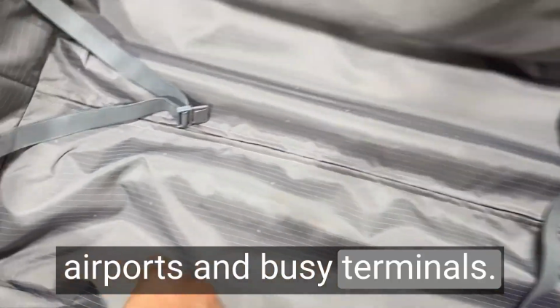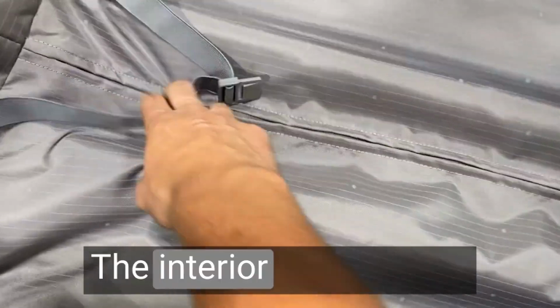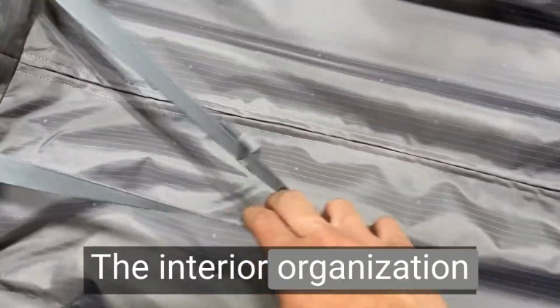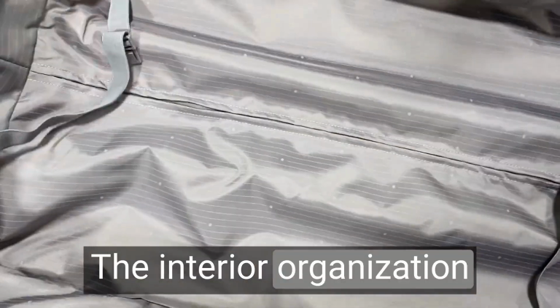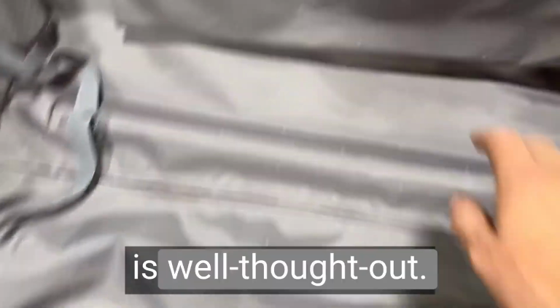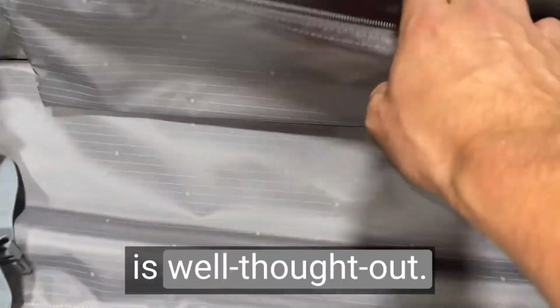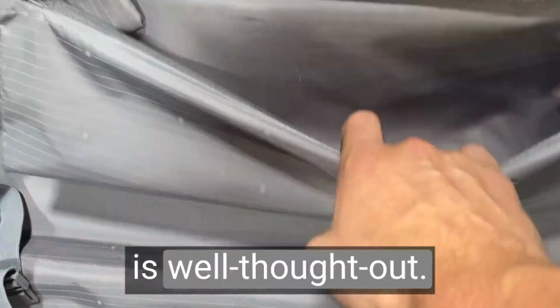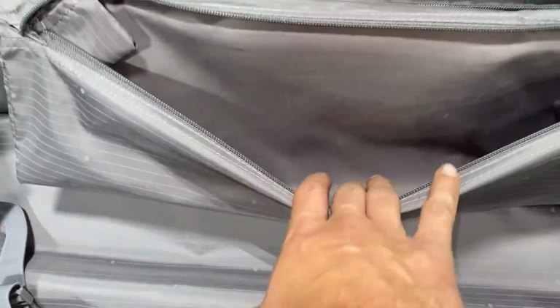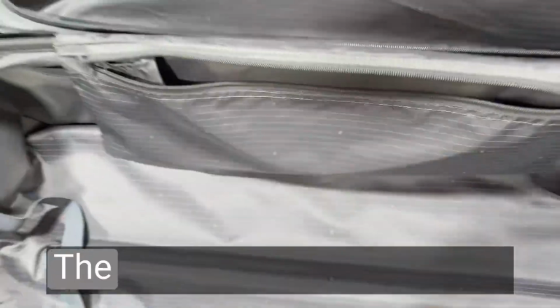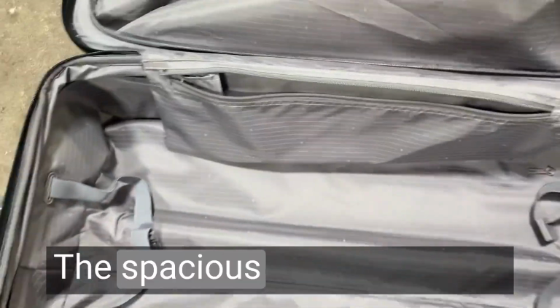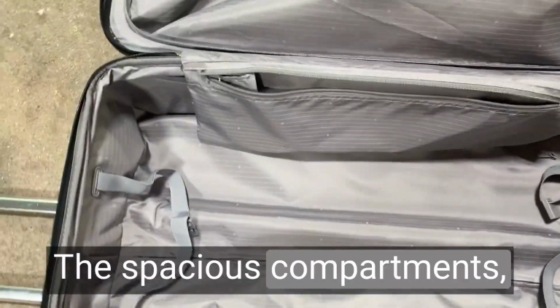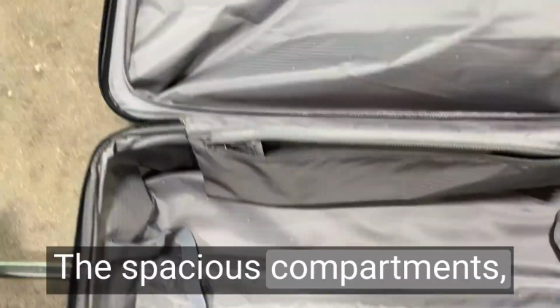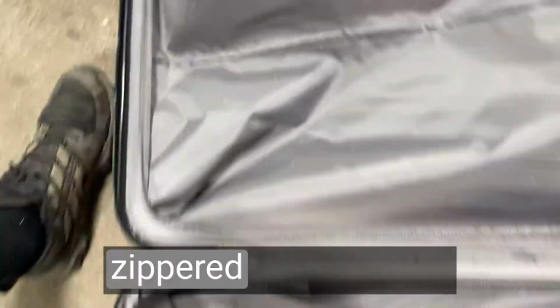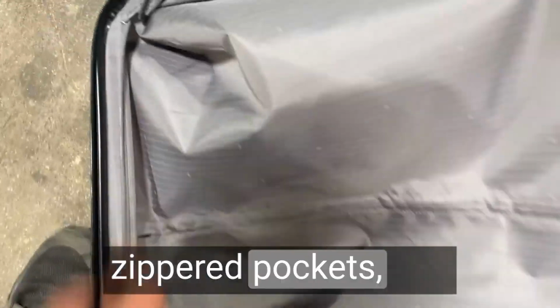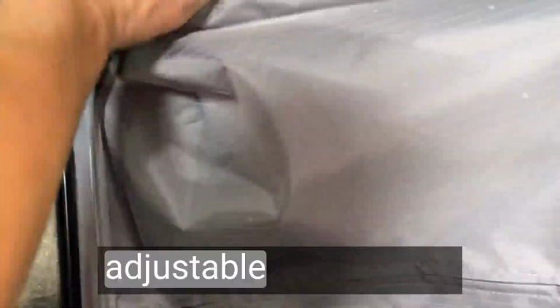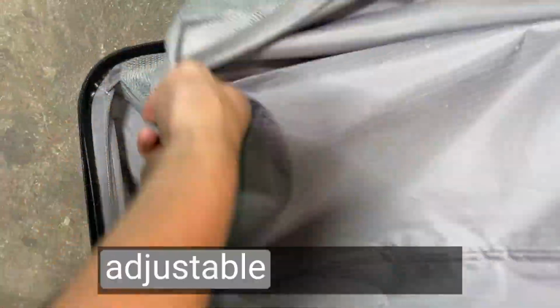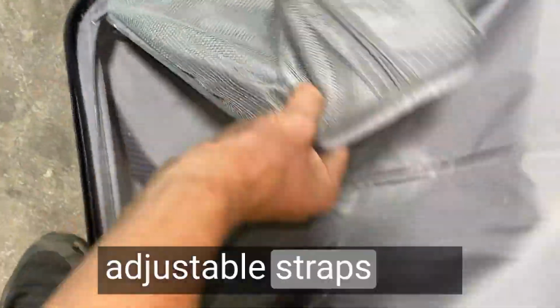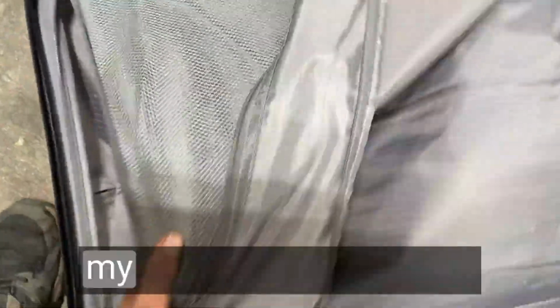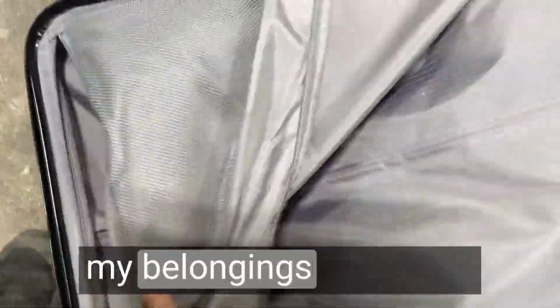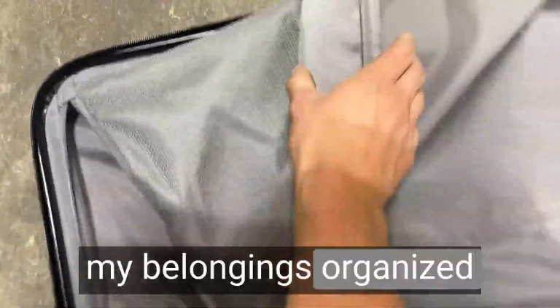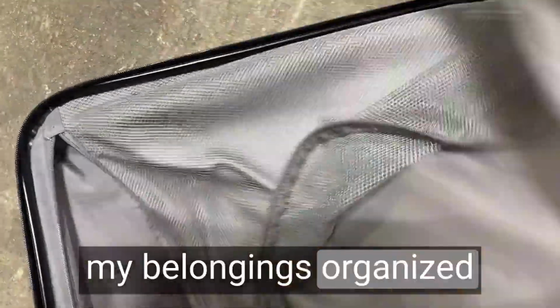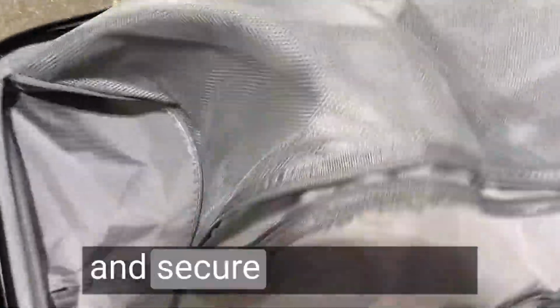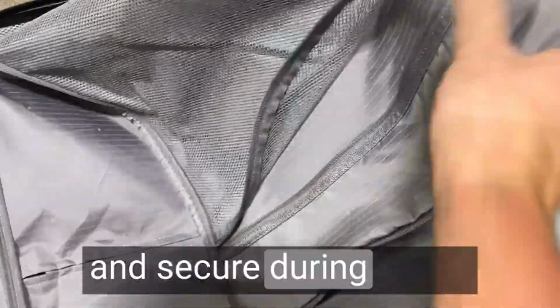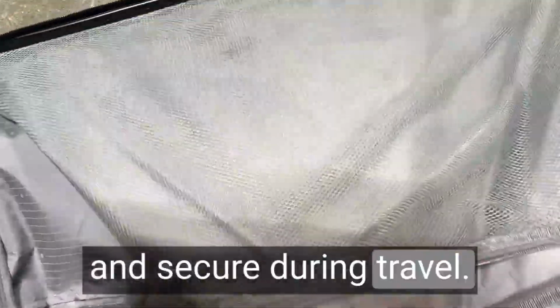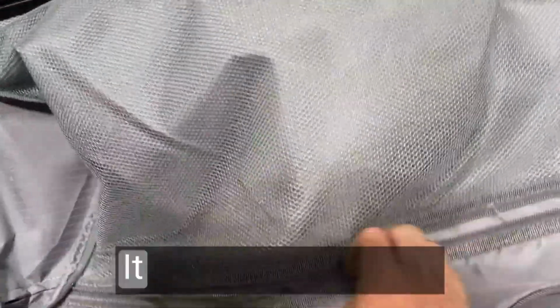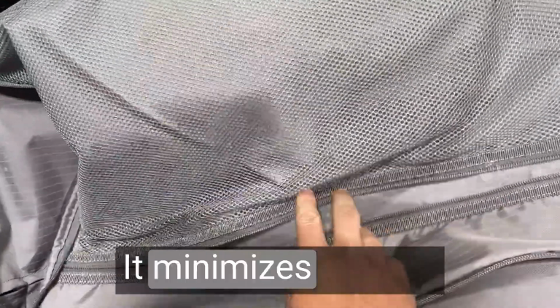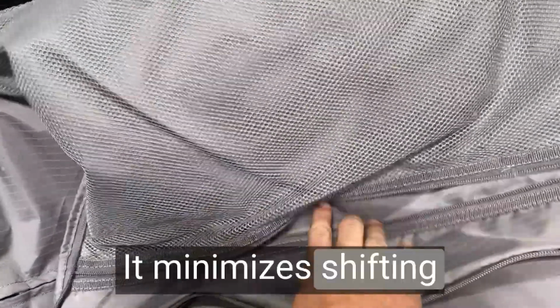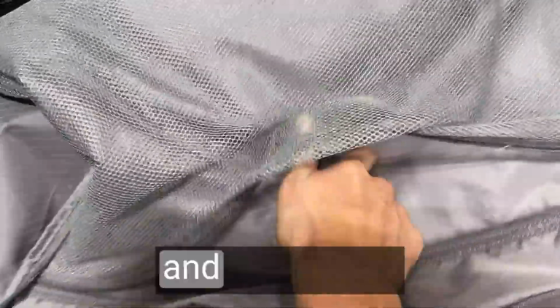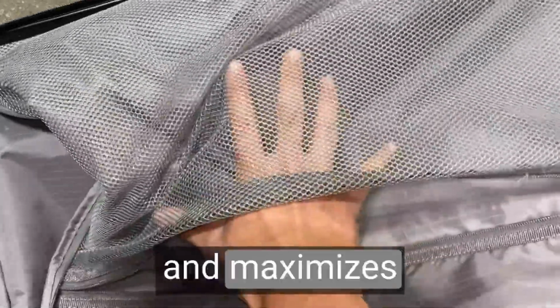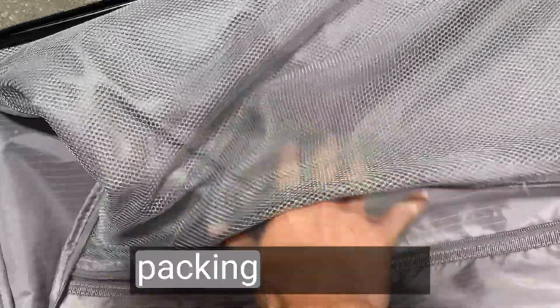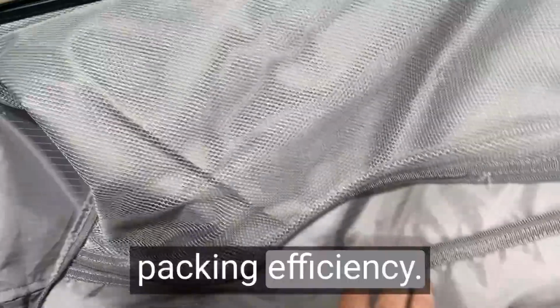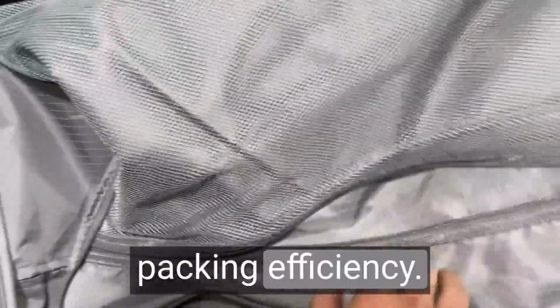The interior organization is well thought out. The spacious compartments, zippered pockets, and adjustable straps keep my belongings organized and secure during travel. It minimizes shifting and maximizes packing efficiency.